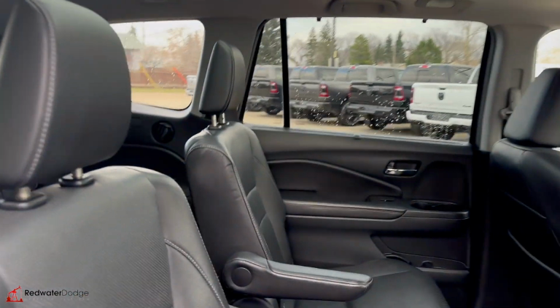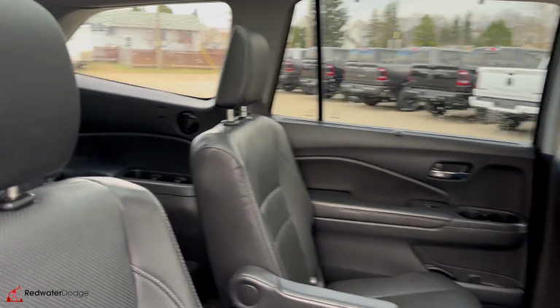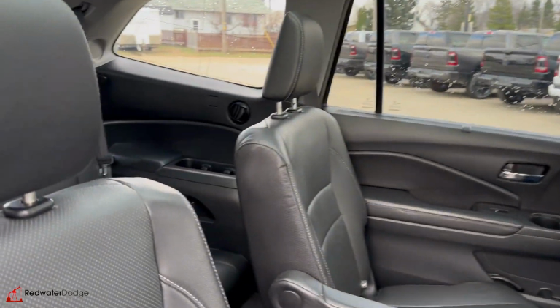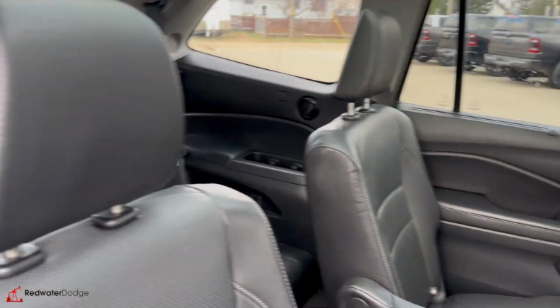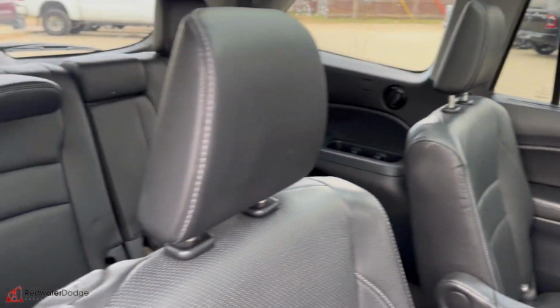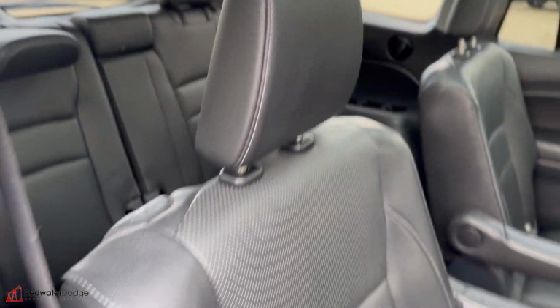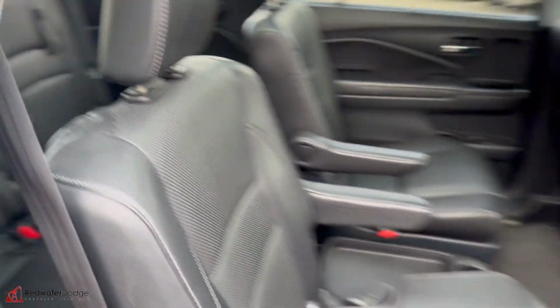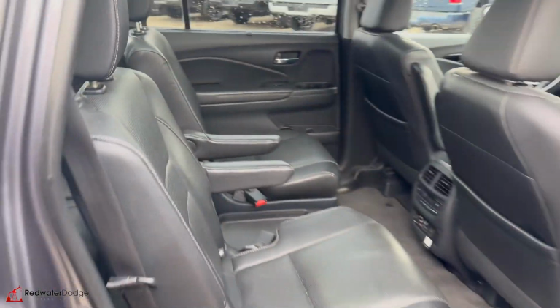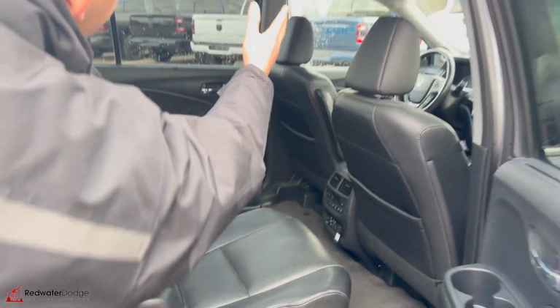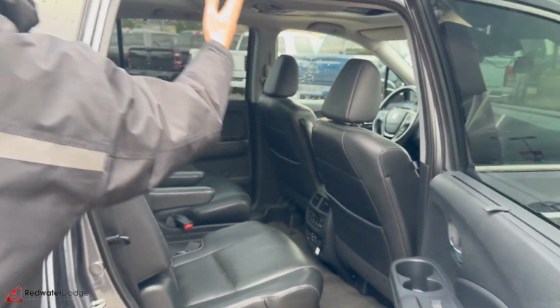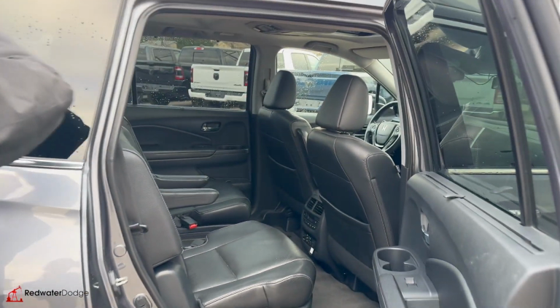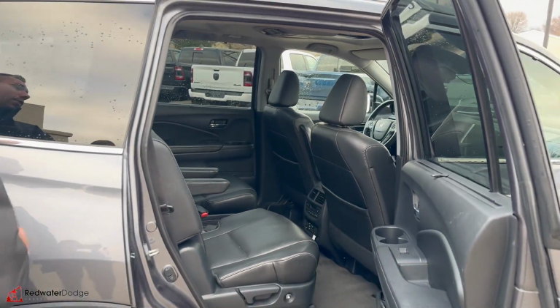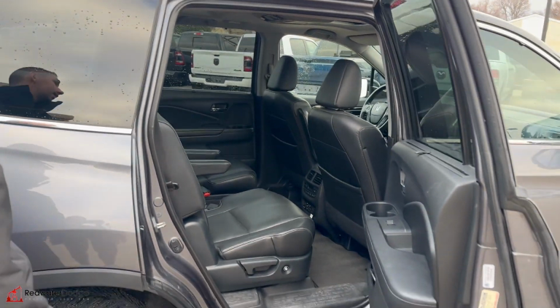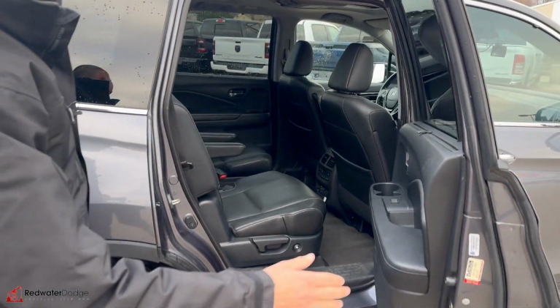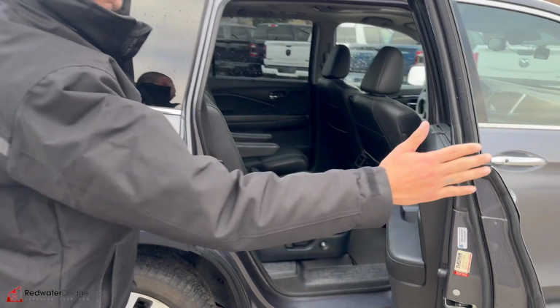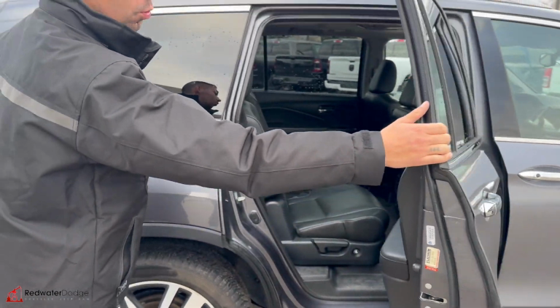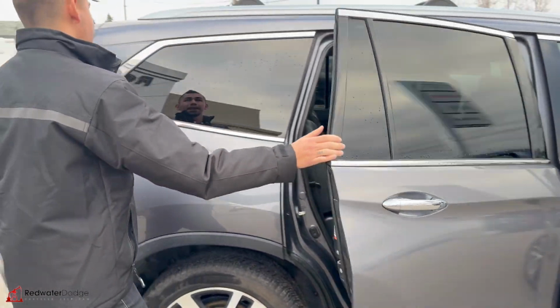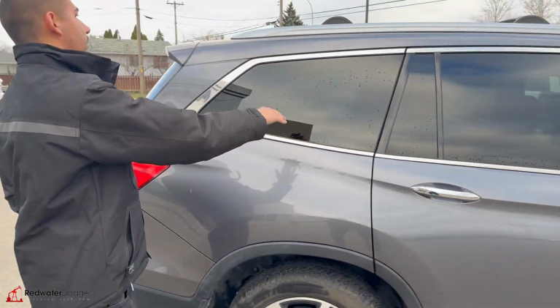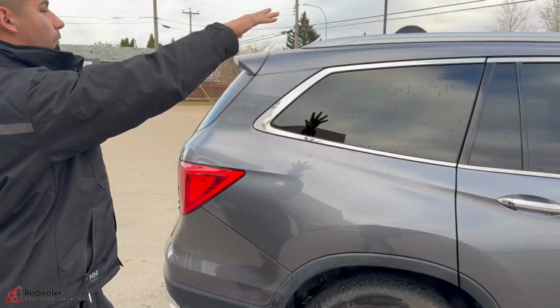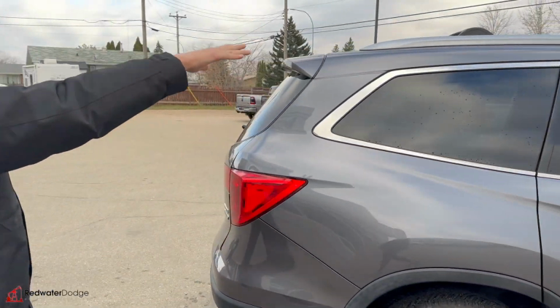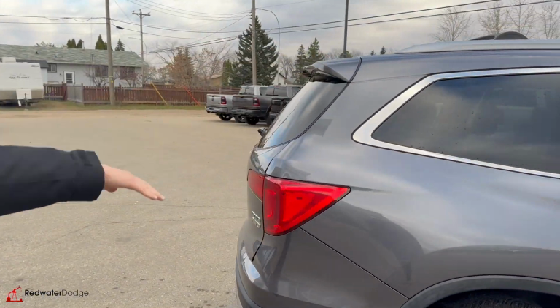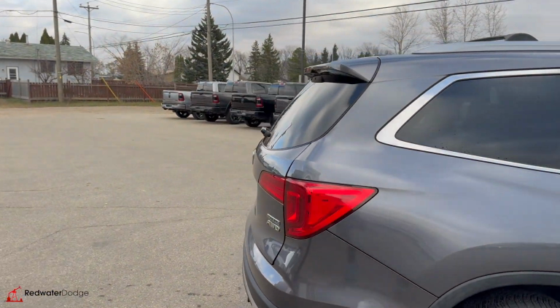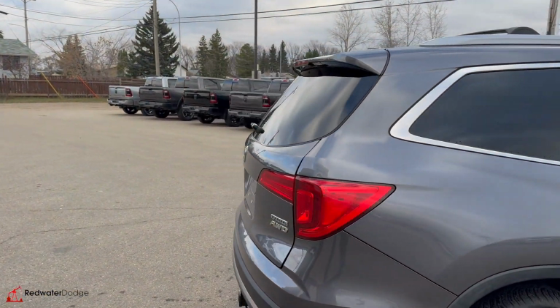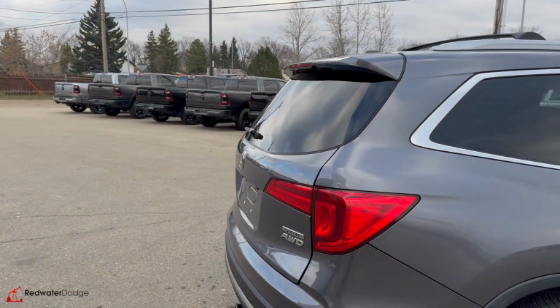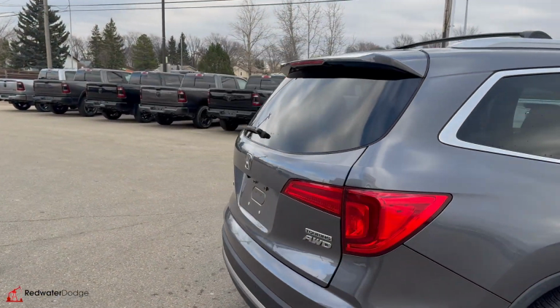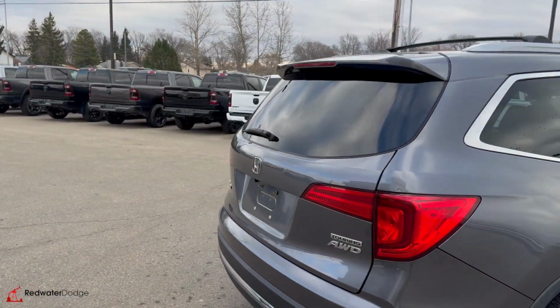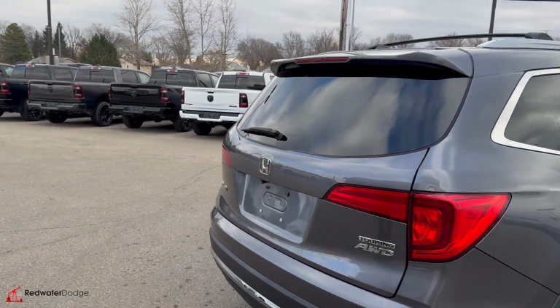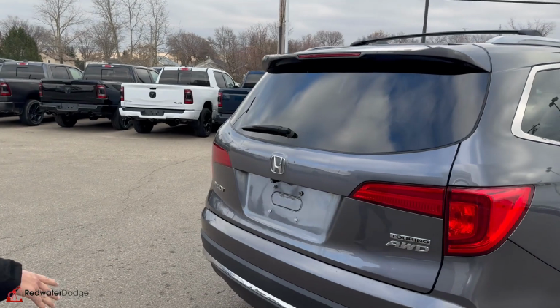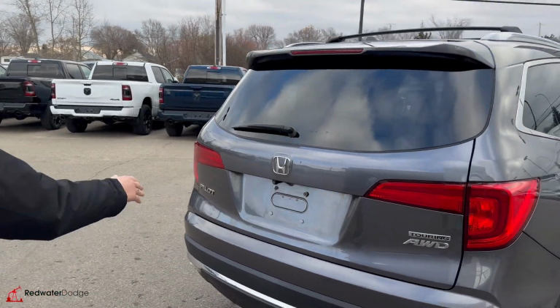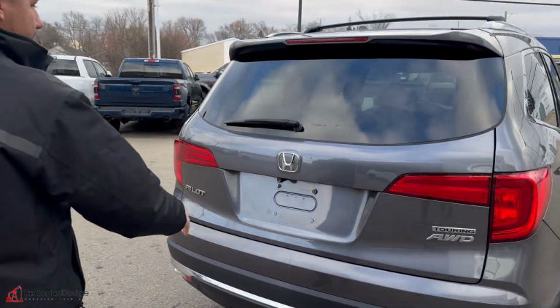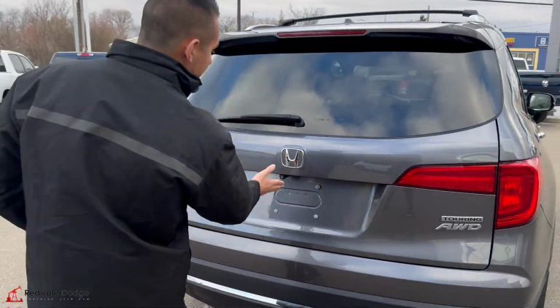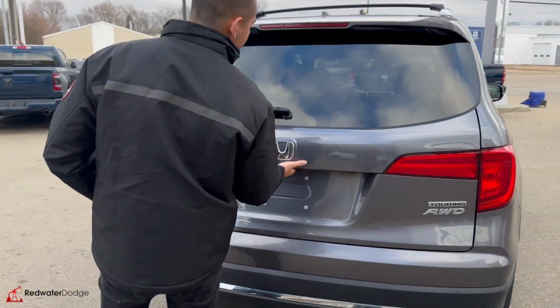It's got DVDs so you can go in the back and watch Netflix. Has a full panel sunroof so even the kids in the back can enjoy the view. Roof rails on top. This one is the two-ring all-wheel drive. It even has a hitch receiver and a backup camera.